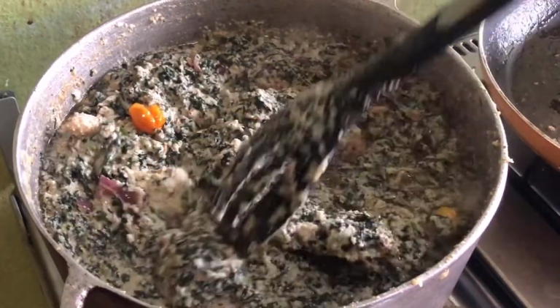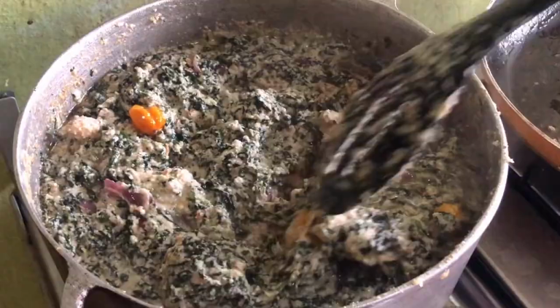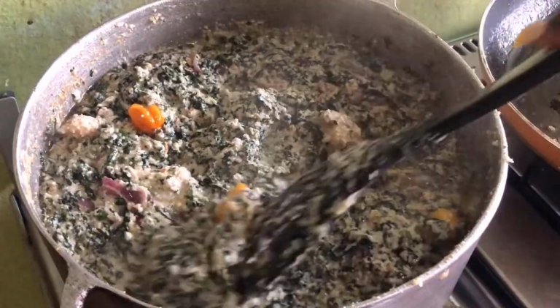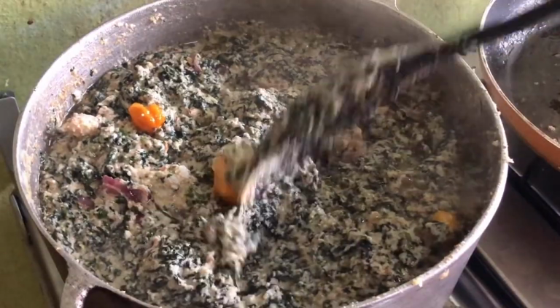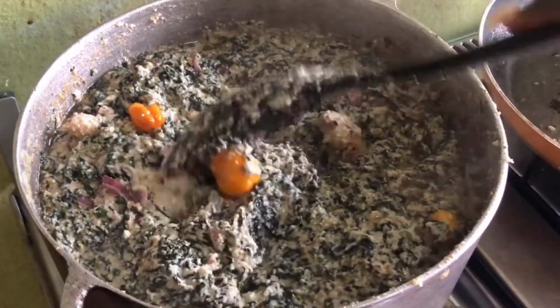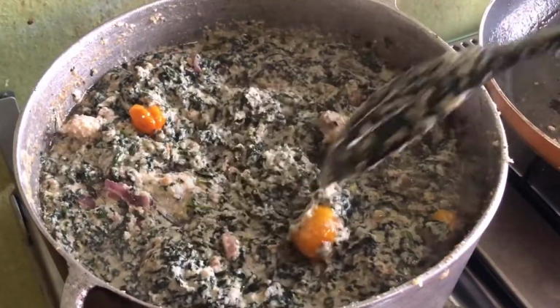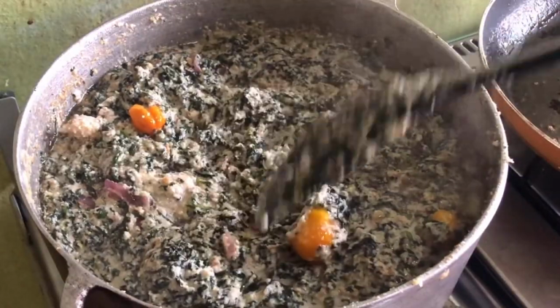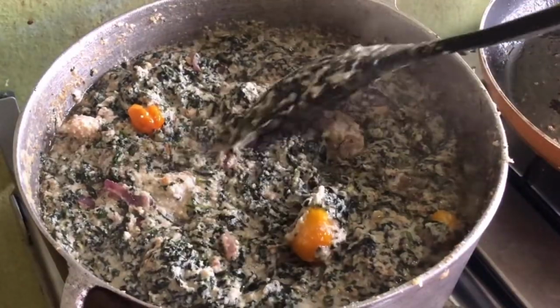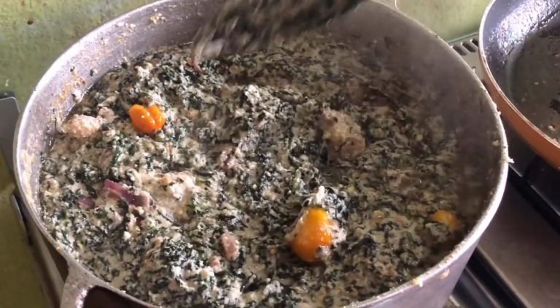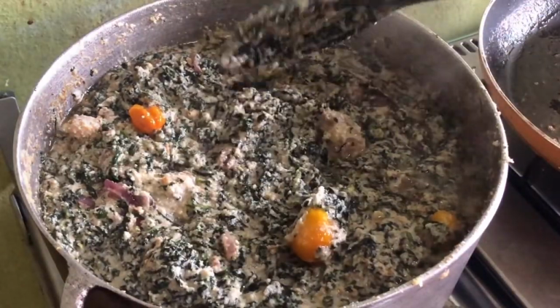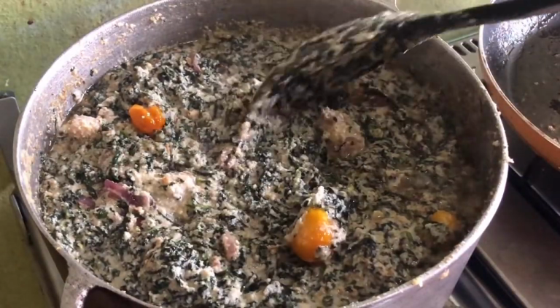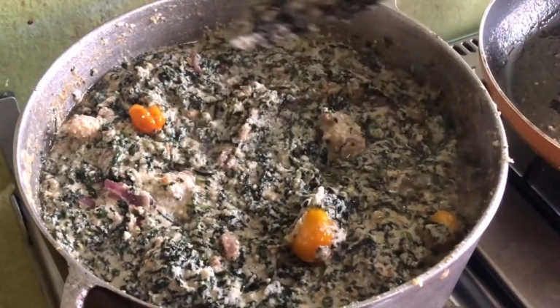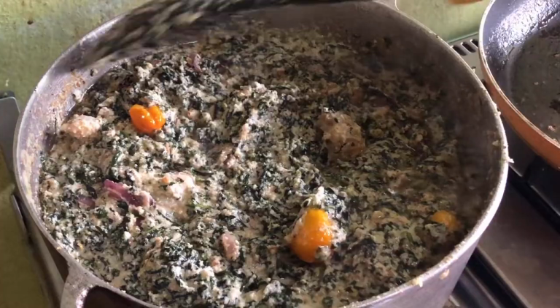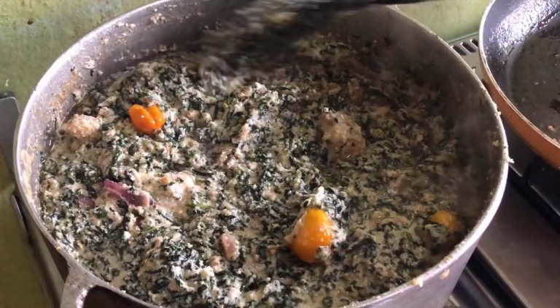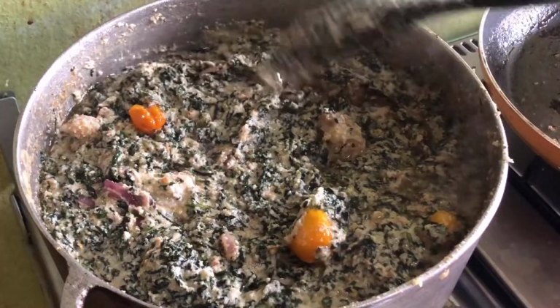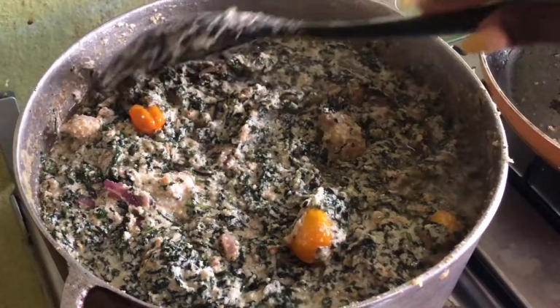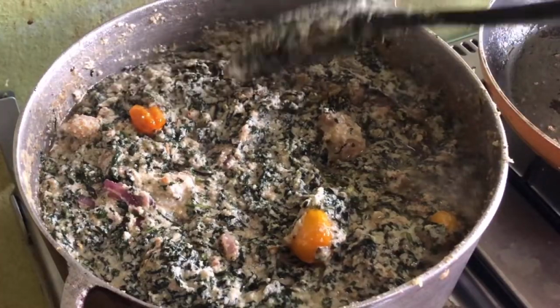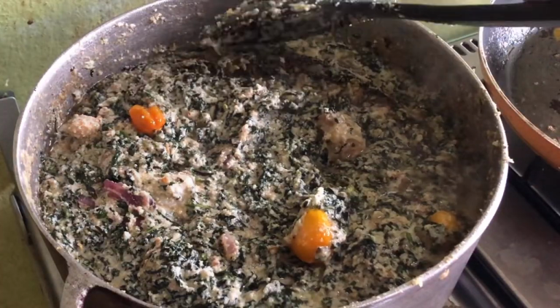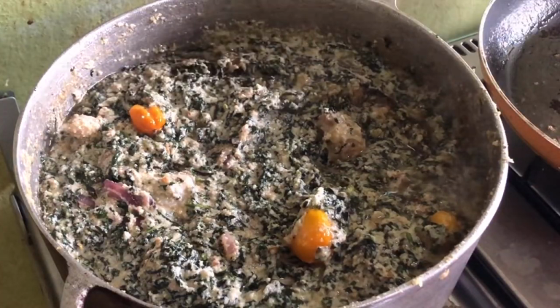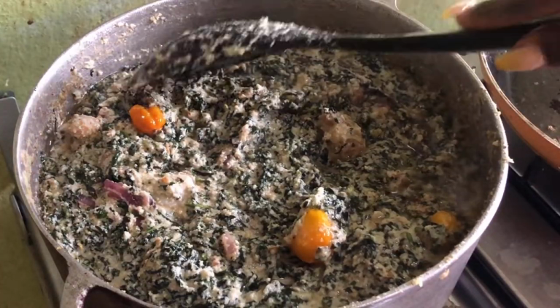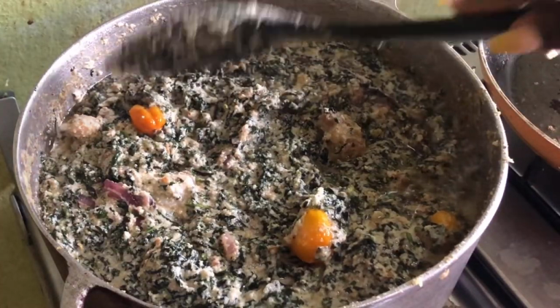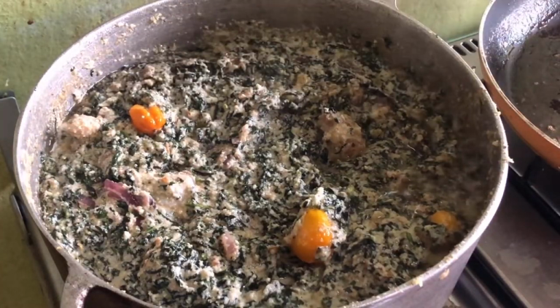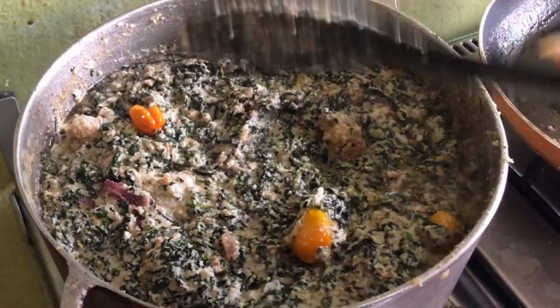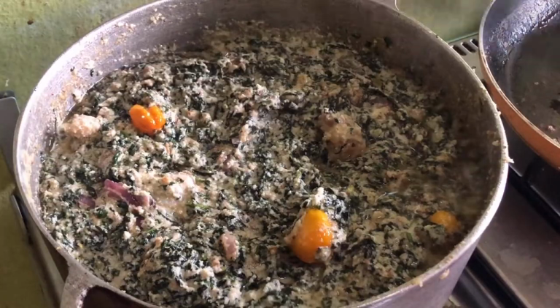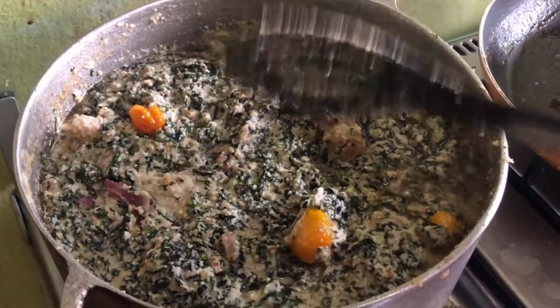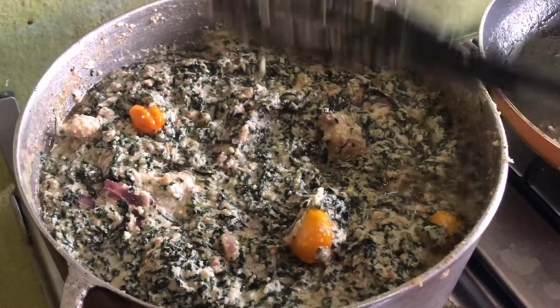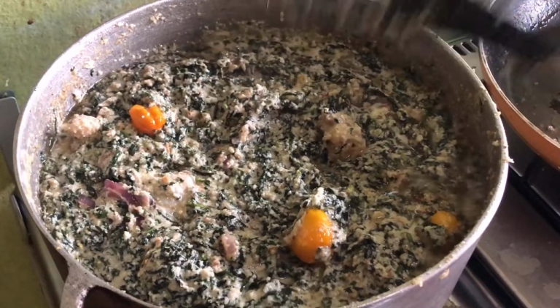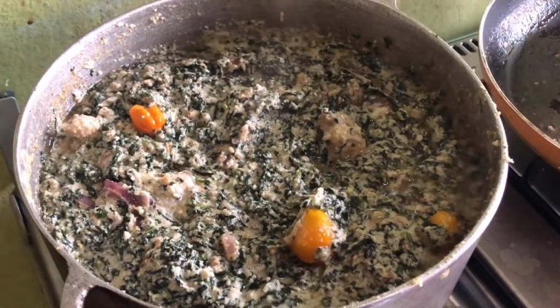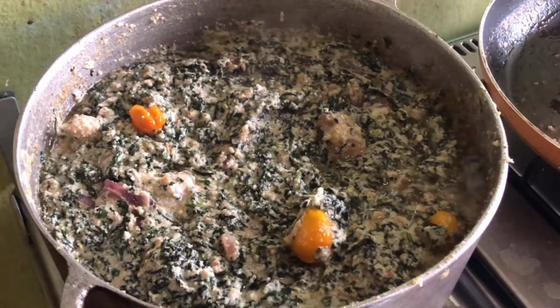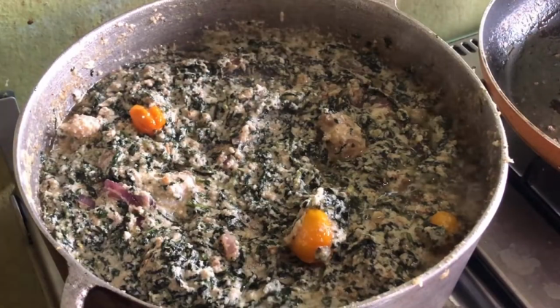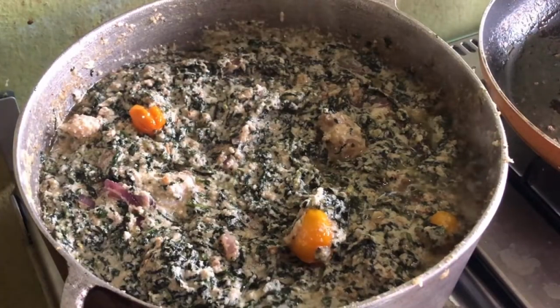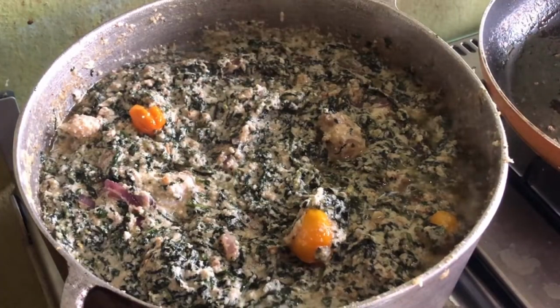Once you have given that a good mix, just allow it to cook for at least 2 to 3 minutes and your ndole is ready. Thanks for watching this video.